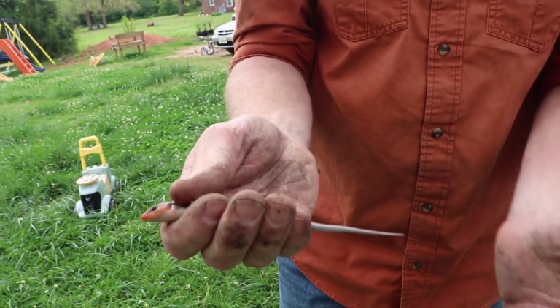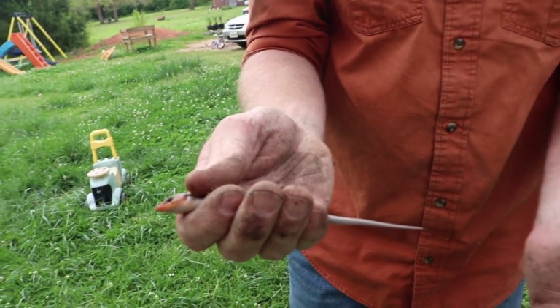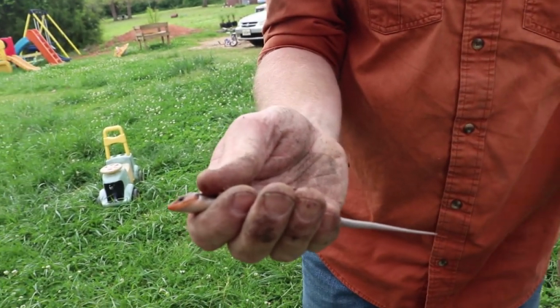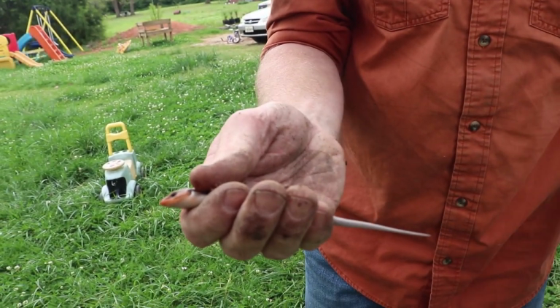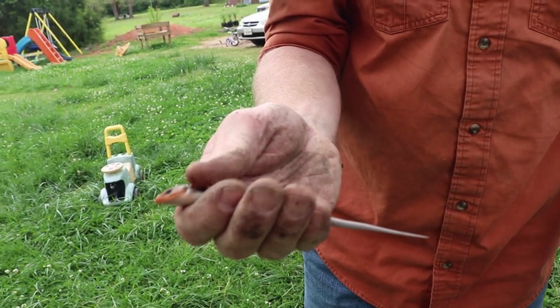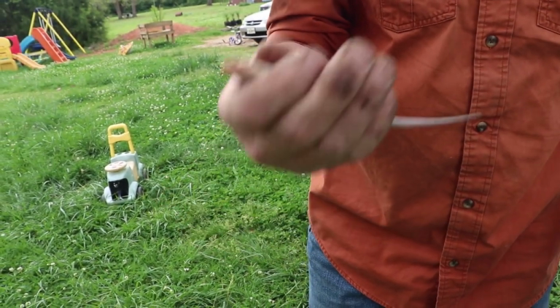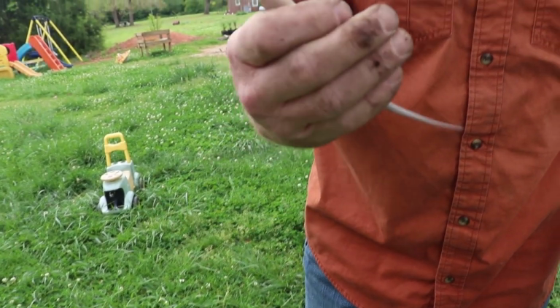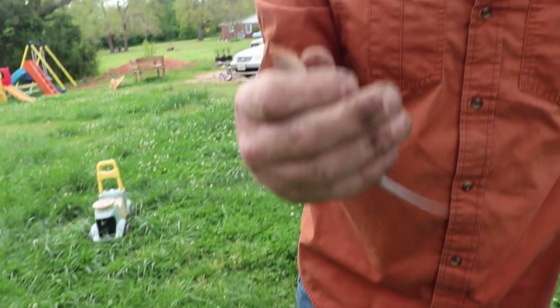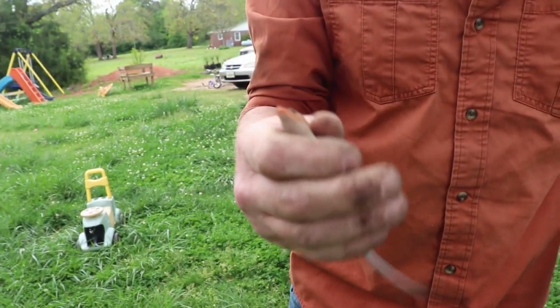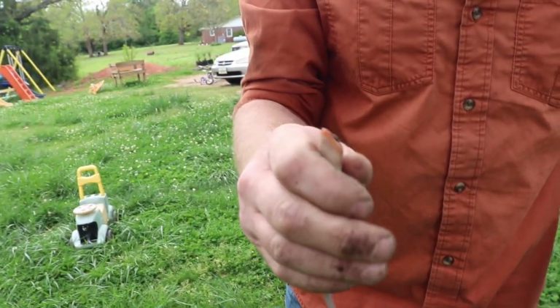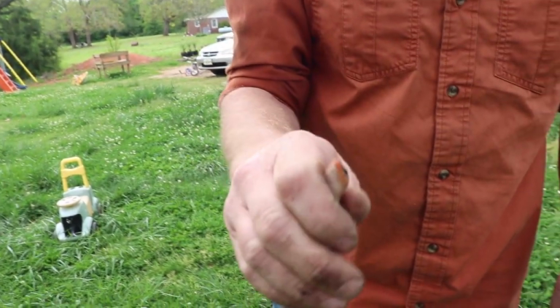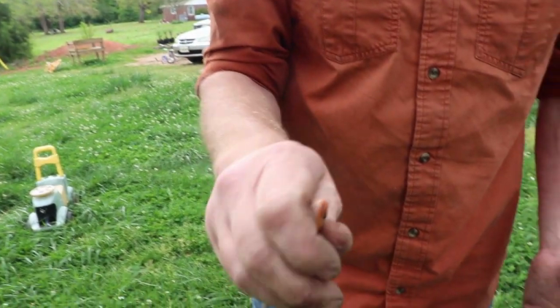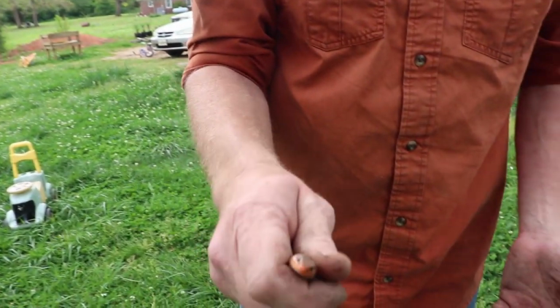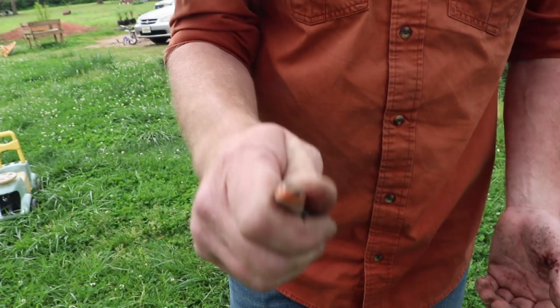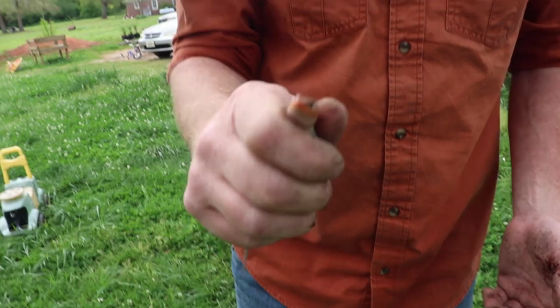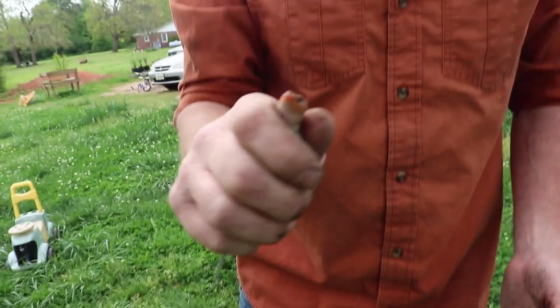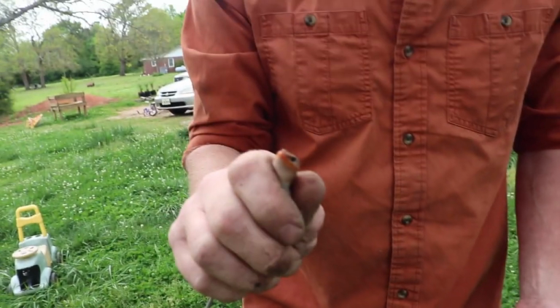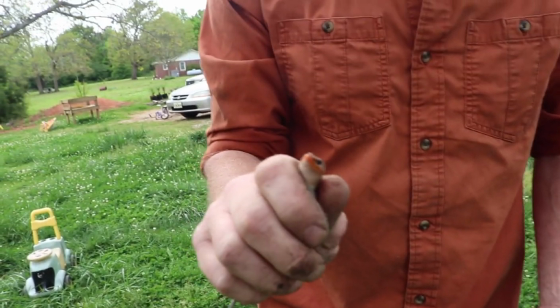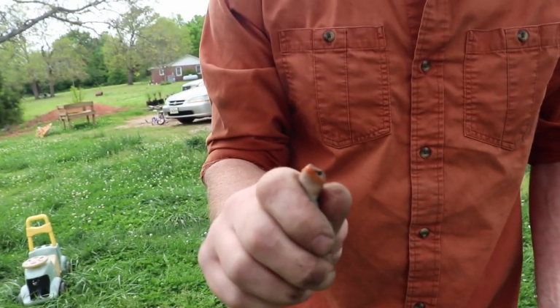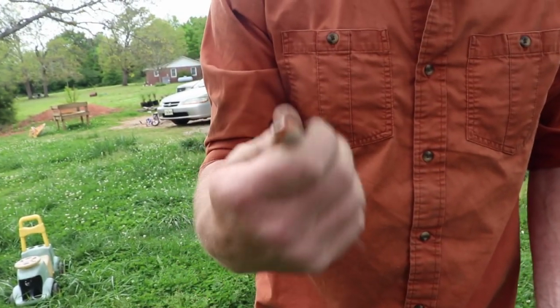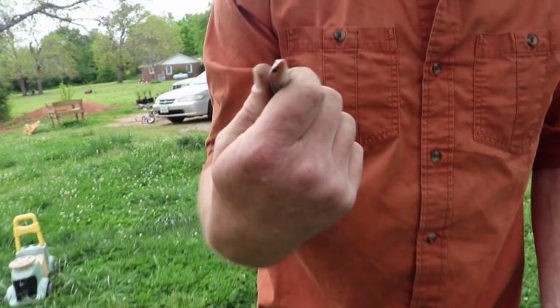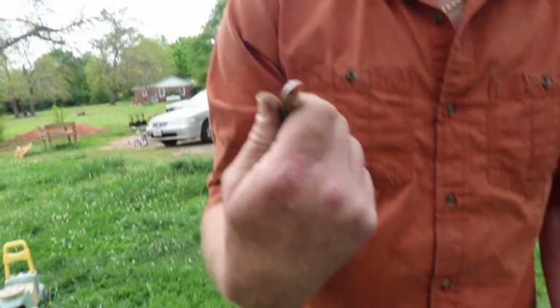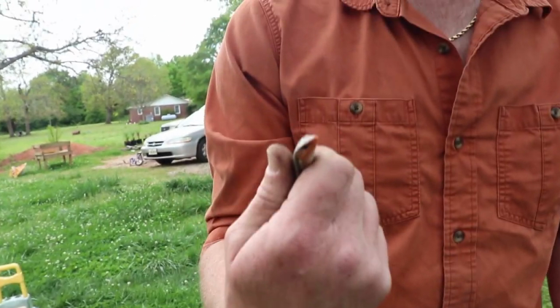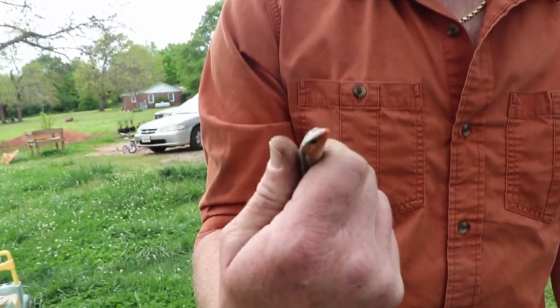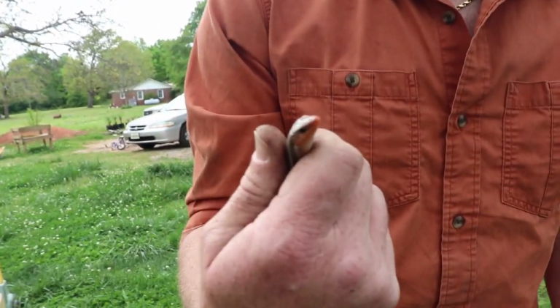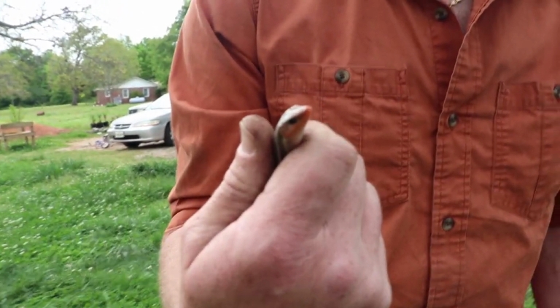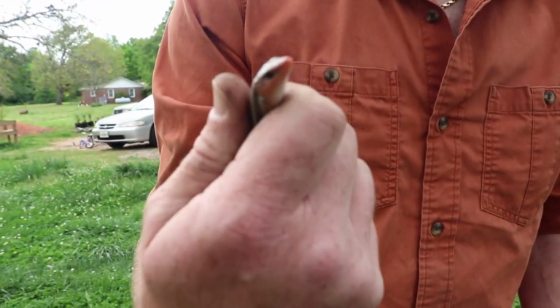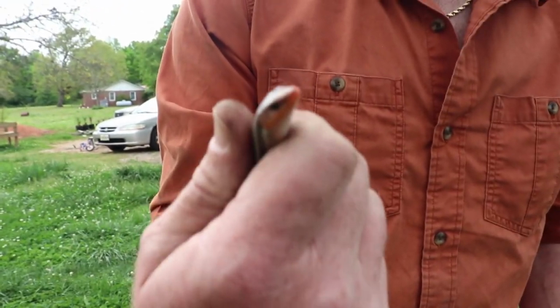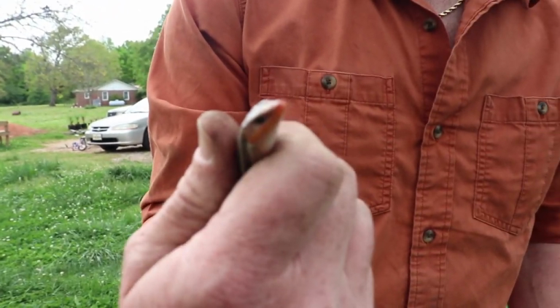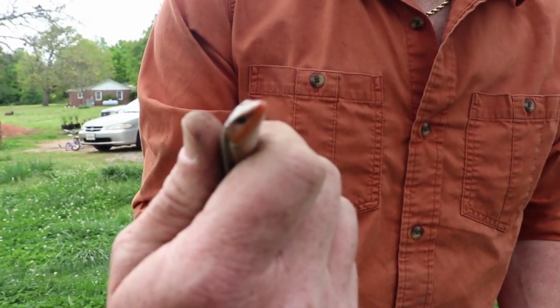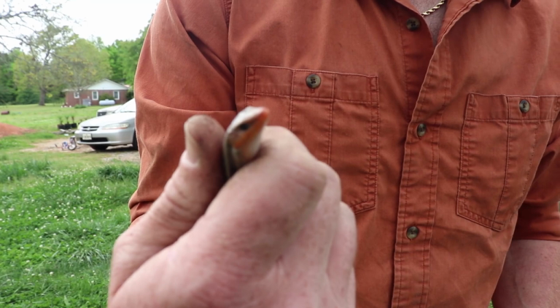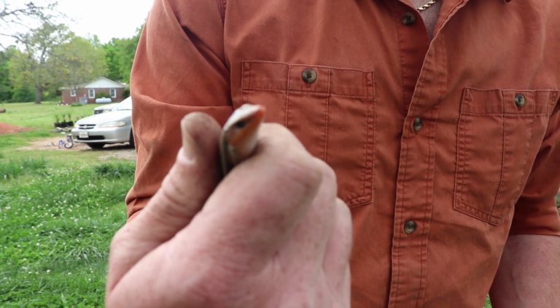Ryan found something - looks like a skink. He's not the blue-tailed skink, maybe a different kind. I've never seen one with an orange mouth. He's cute - he looks like he's saying, 'Hello, I'd like to speak to you about your car insurance.'